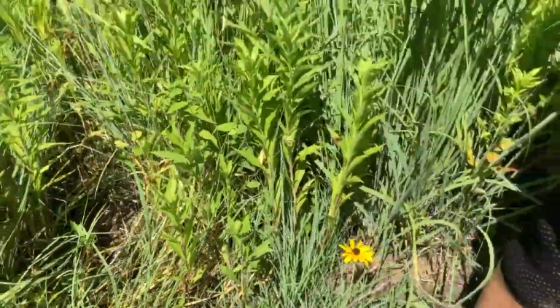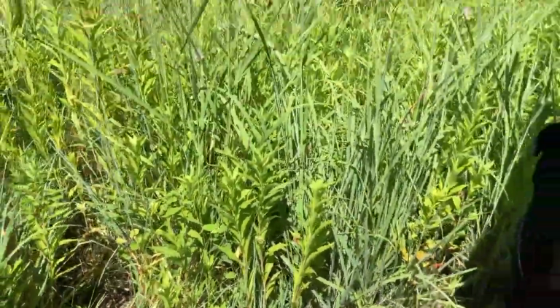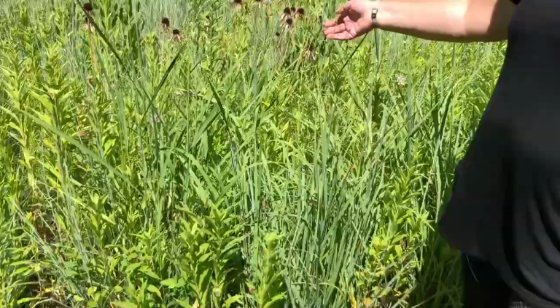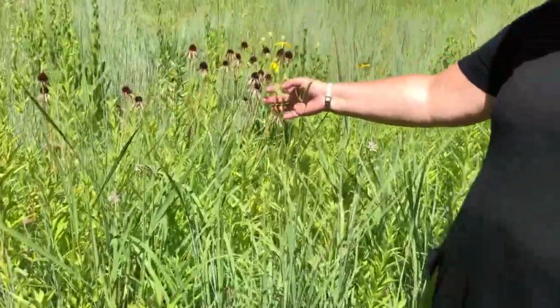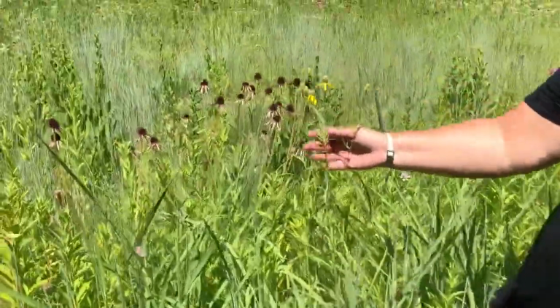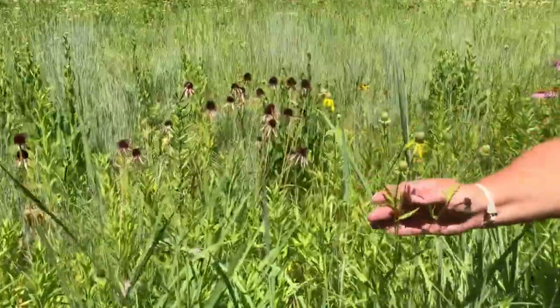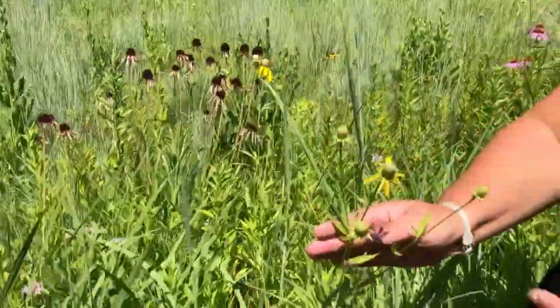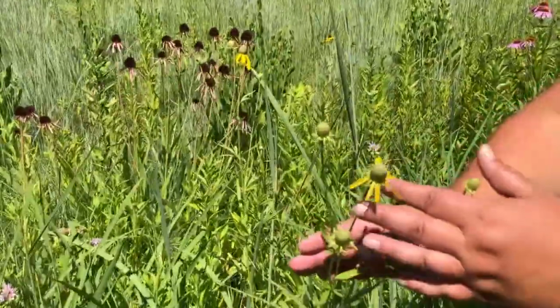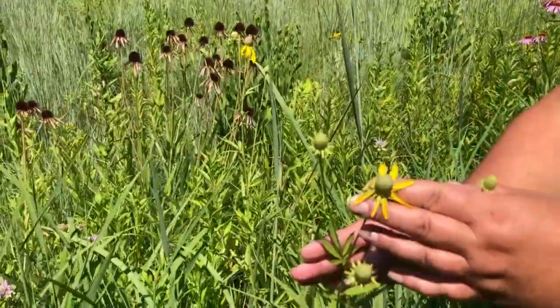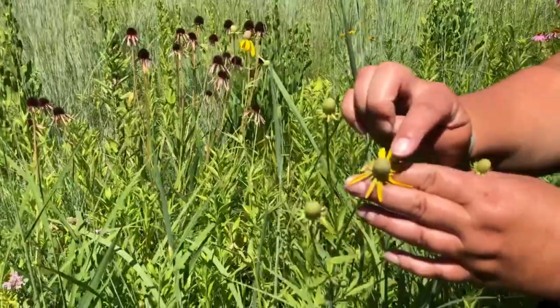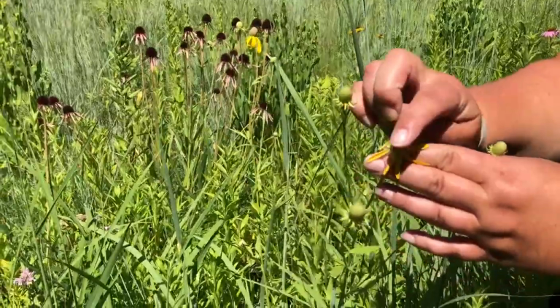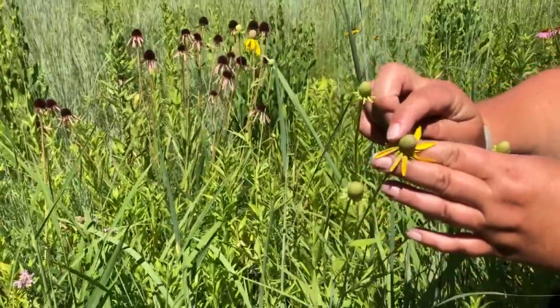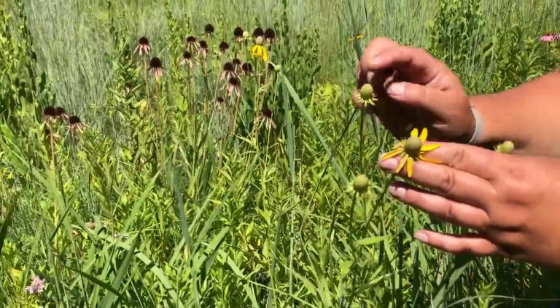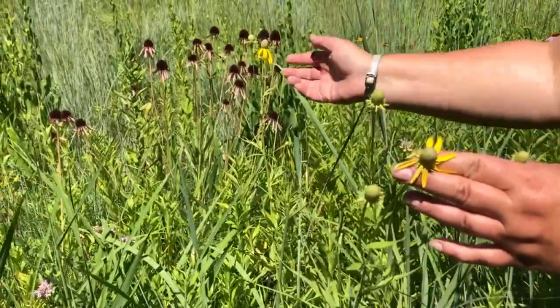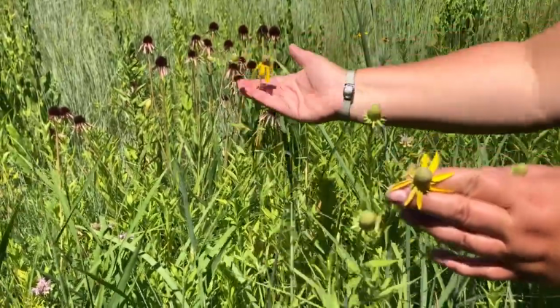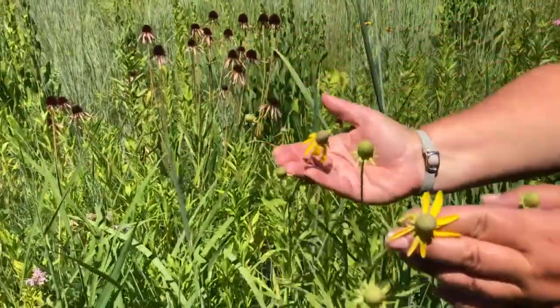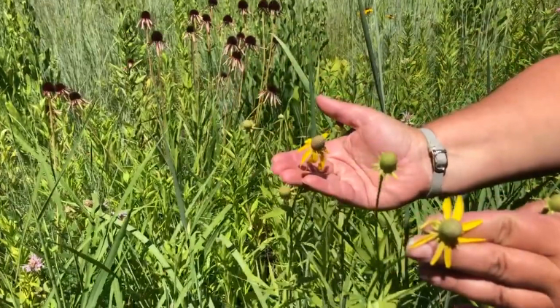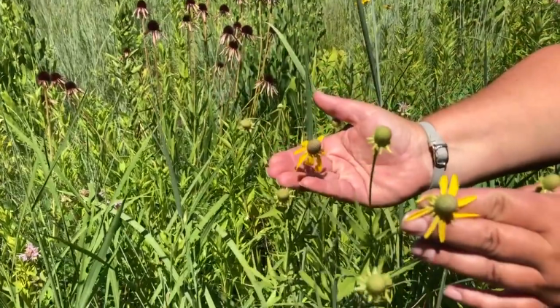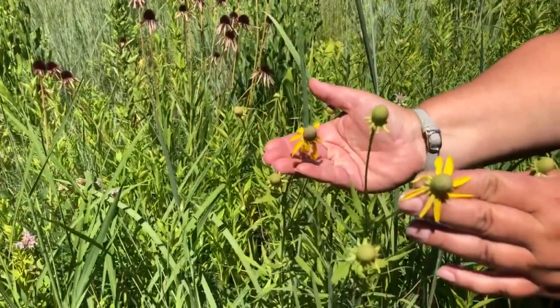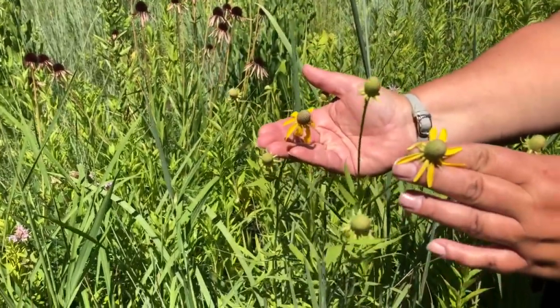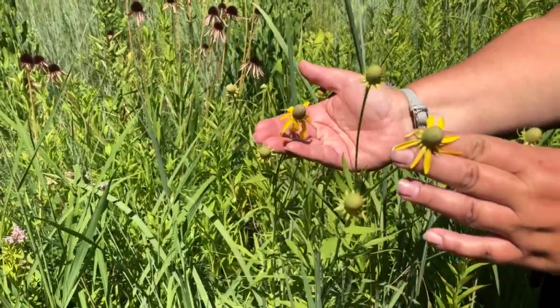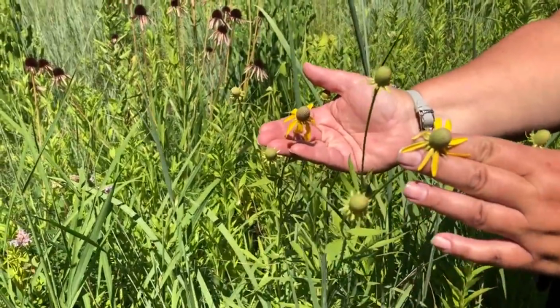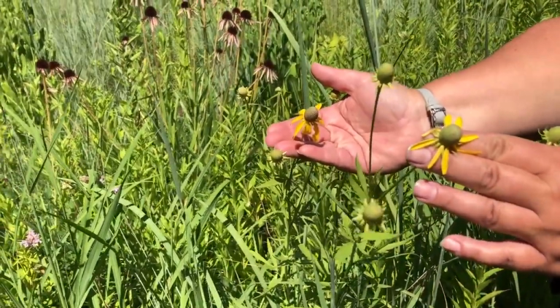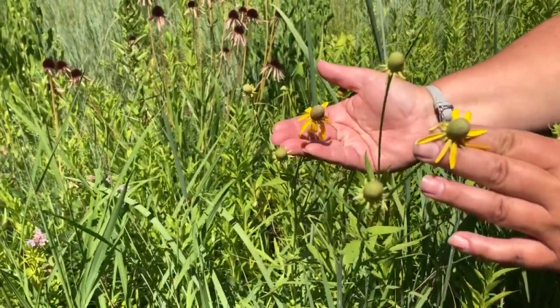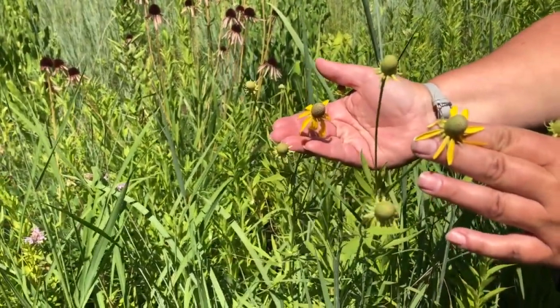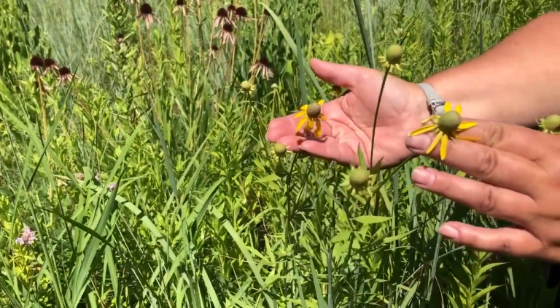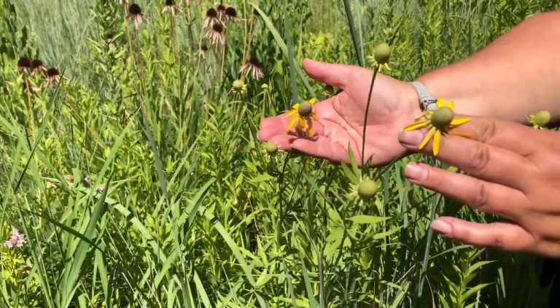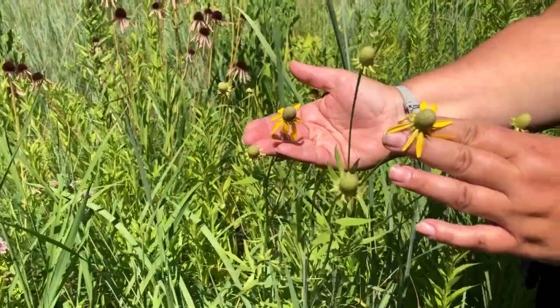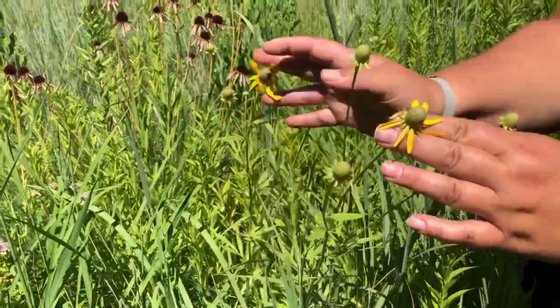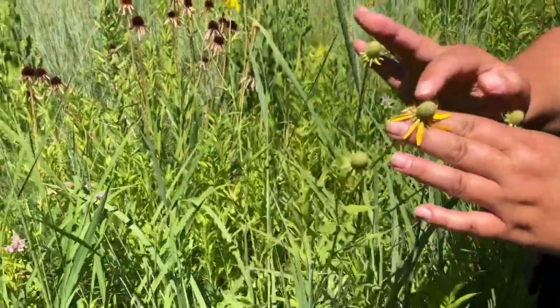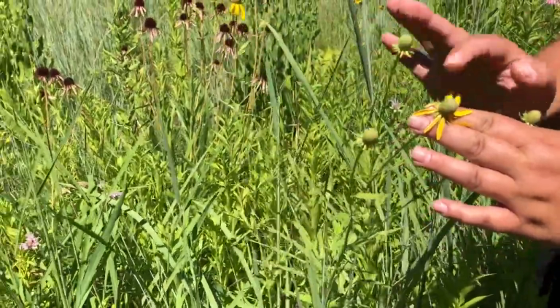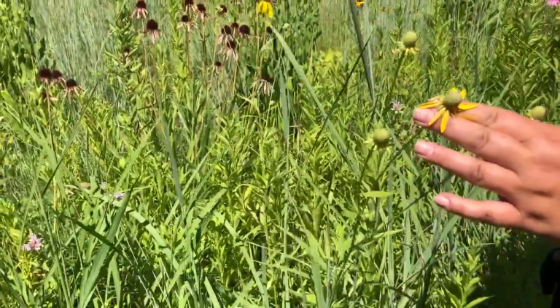Then we have another one right here that's yellow. This one's just starting out — you can see the cone head, and so this is a coneflower. It is the yellow-headed coneflower. Sometimes people call it a gray-headed coneflower as well.